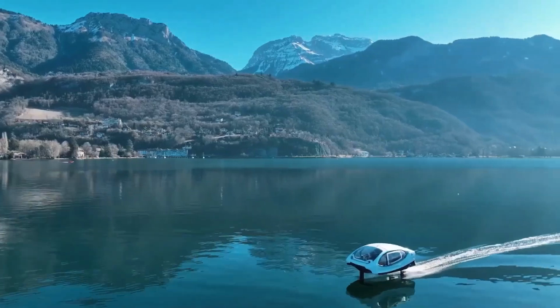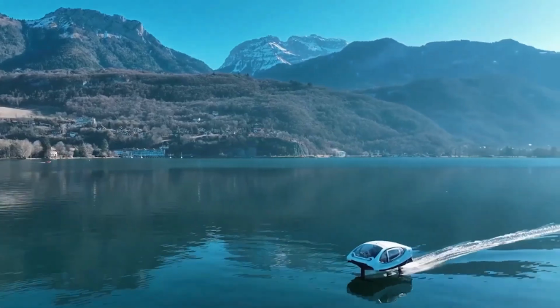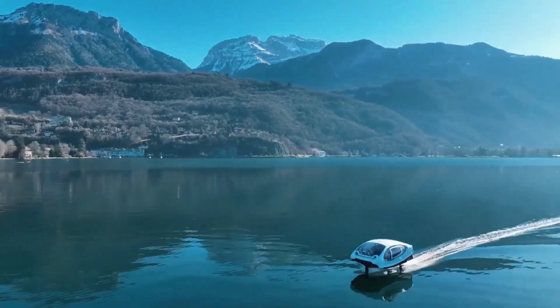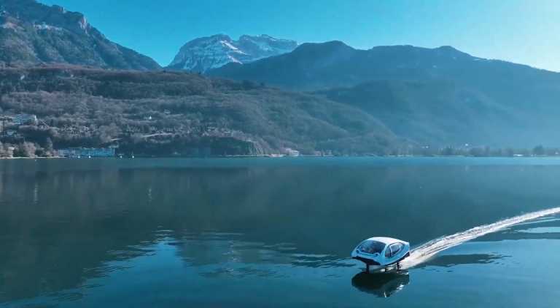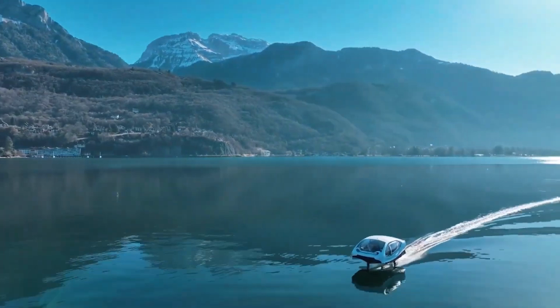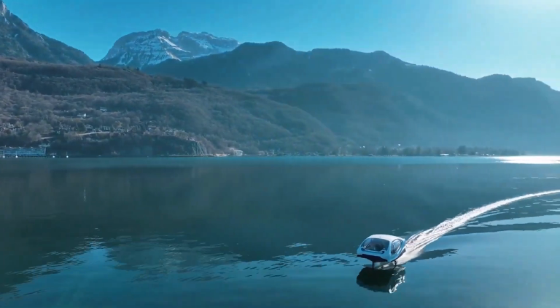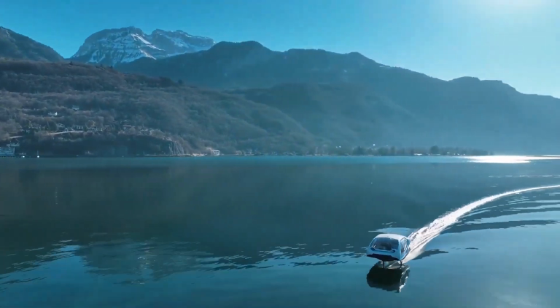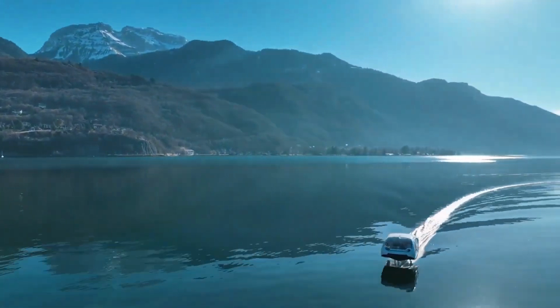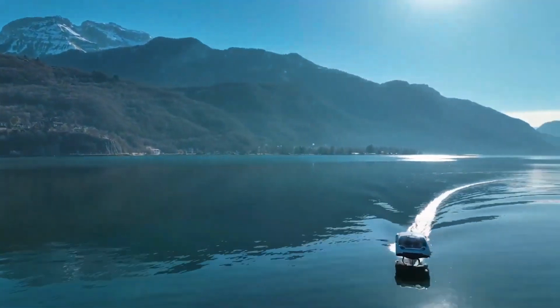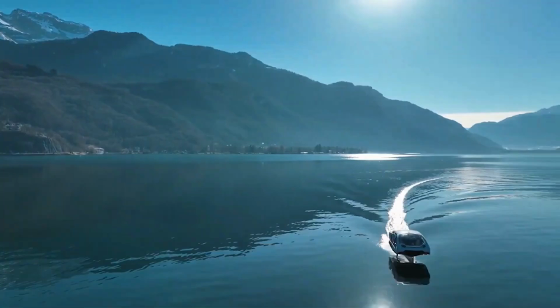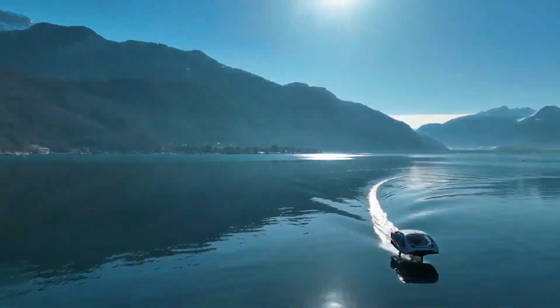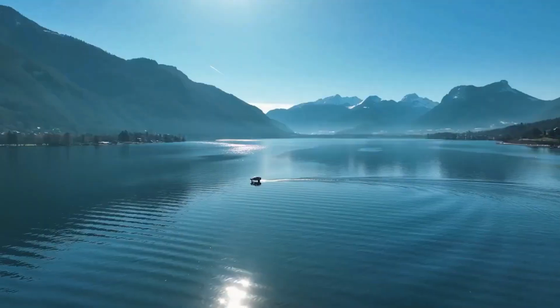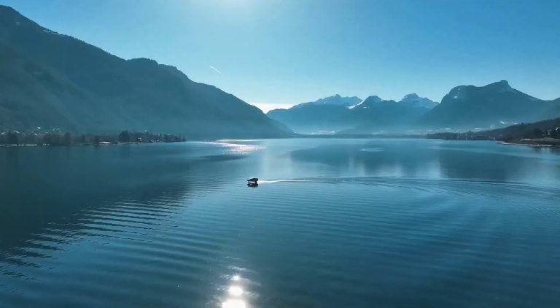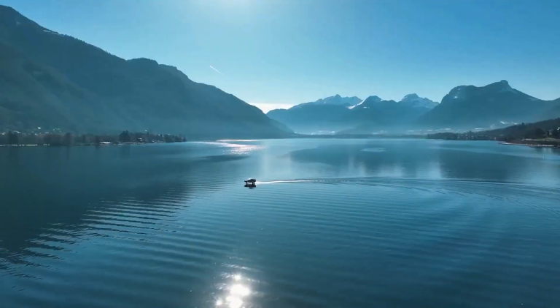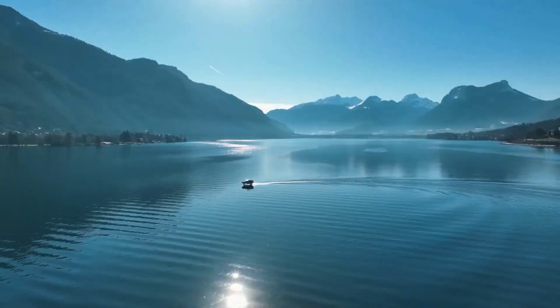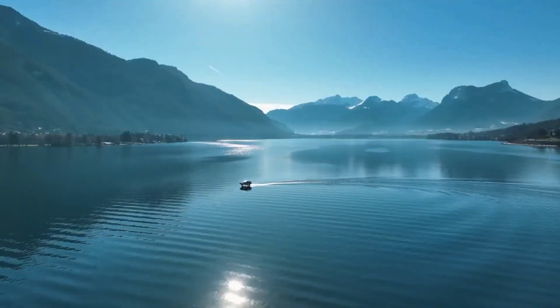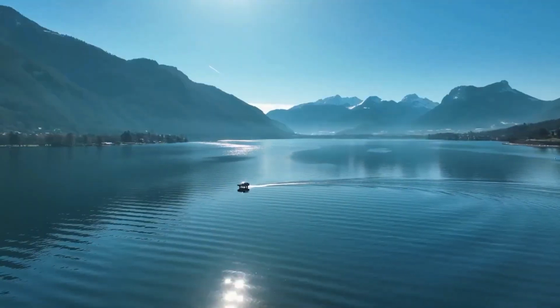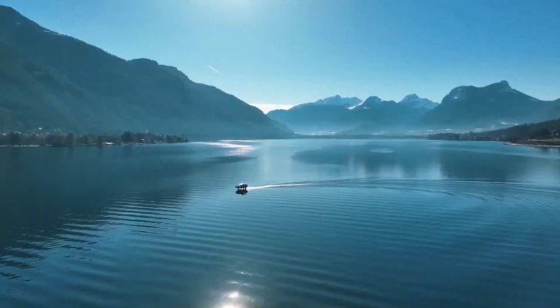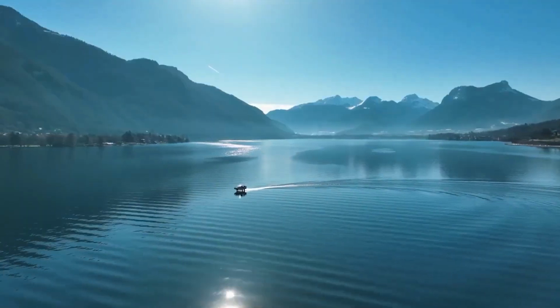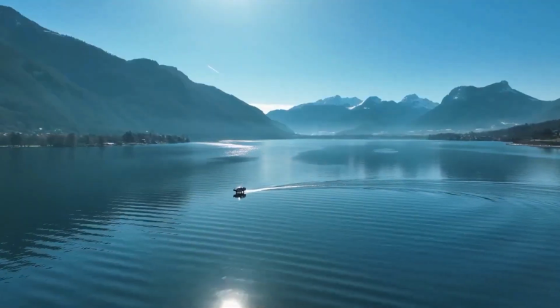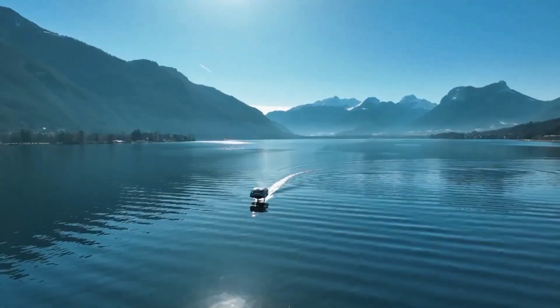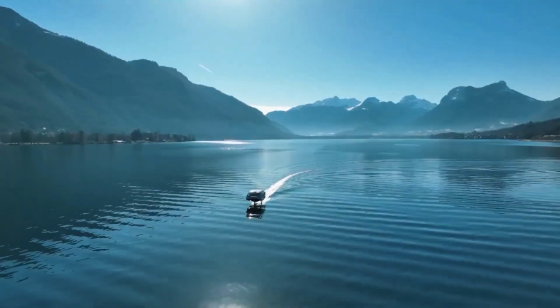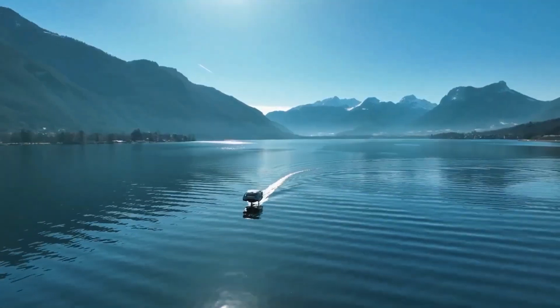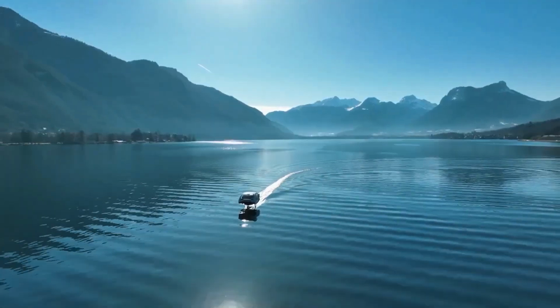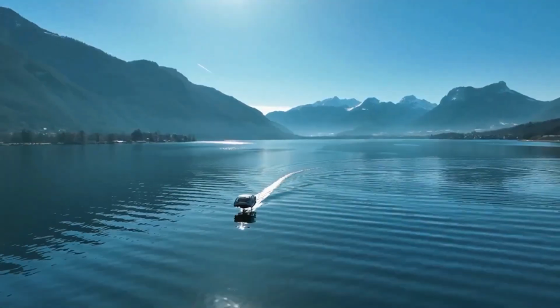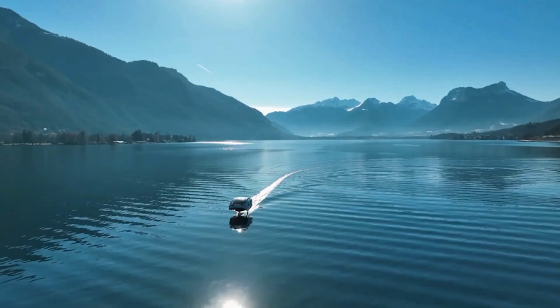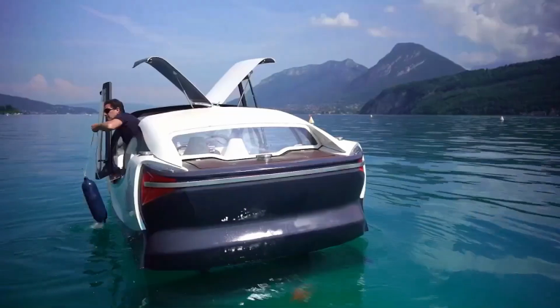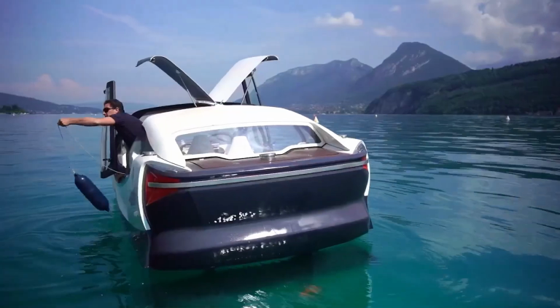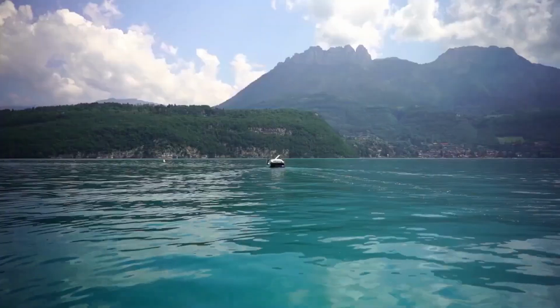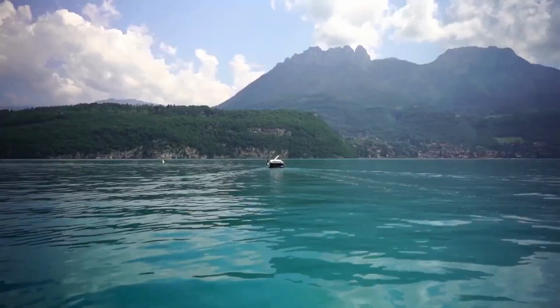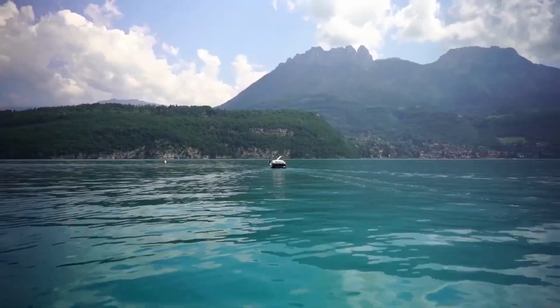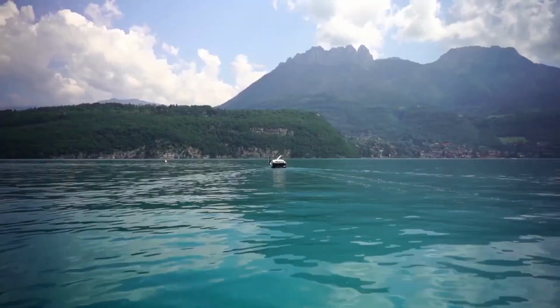Perfect for city, river, and coastal routes, Sea Bubbles combines sustainability with advanced engineering, offering a forward-thinking solution for cleaner, faster, and more efficient urban mobility.